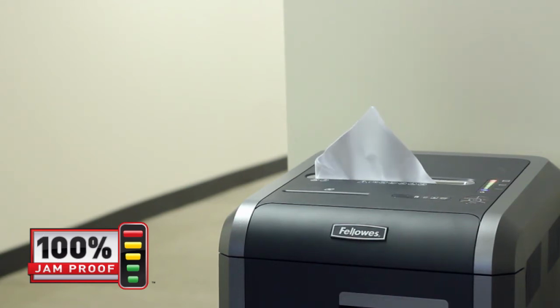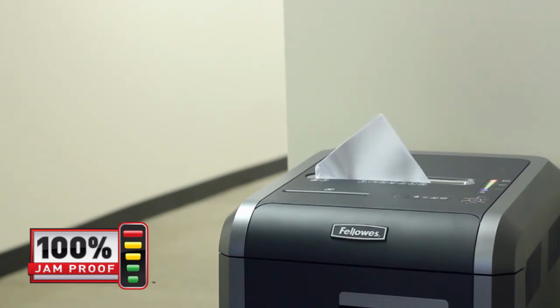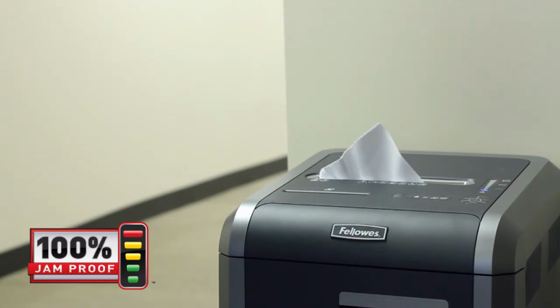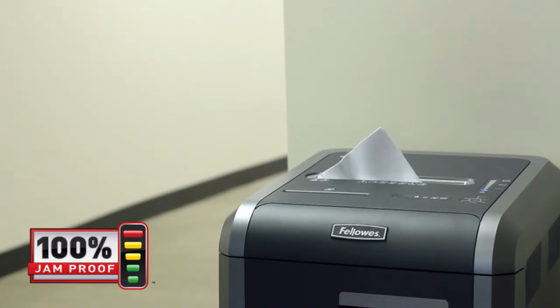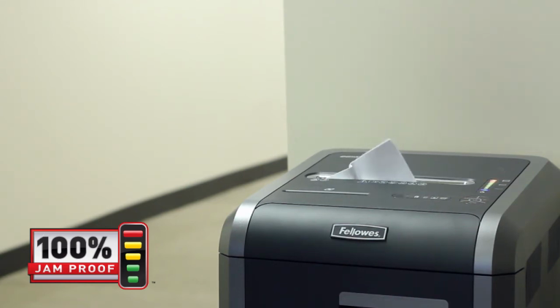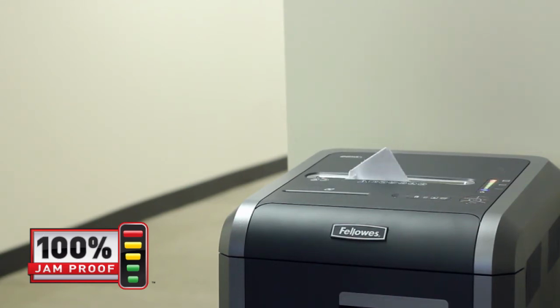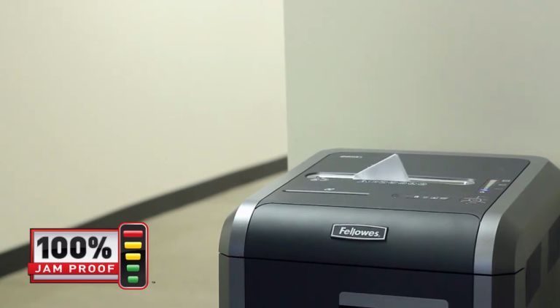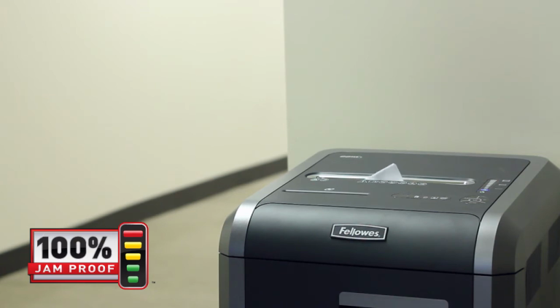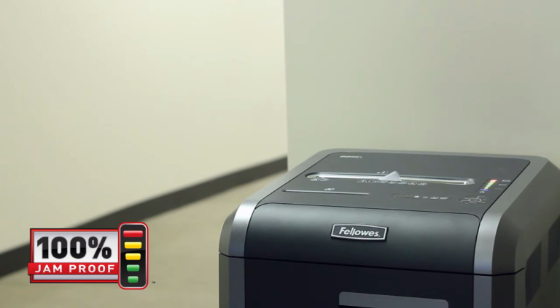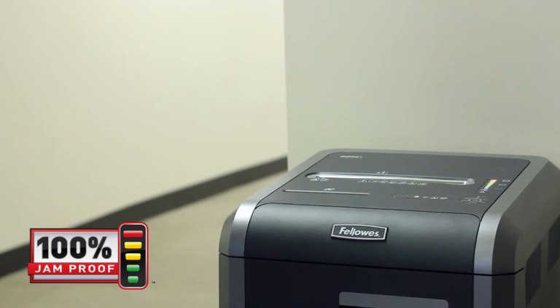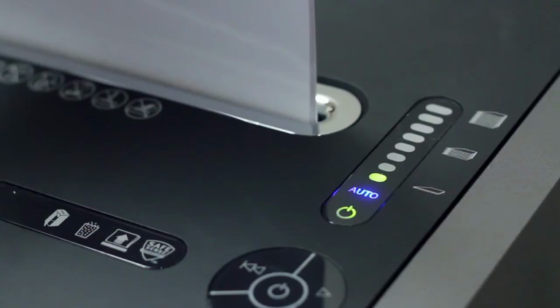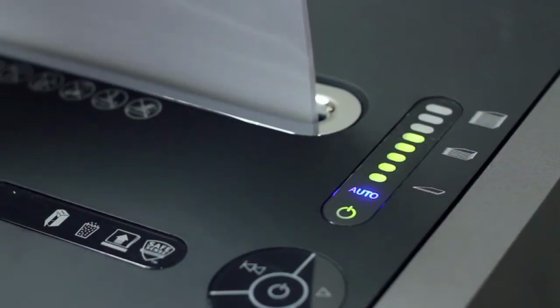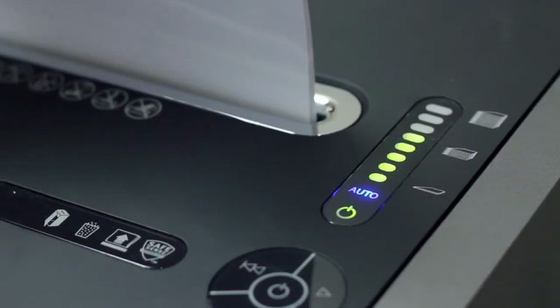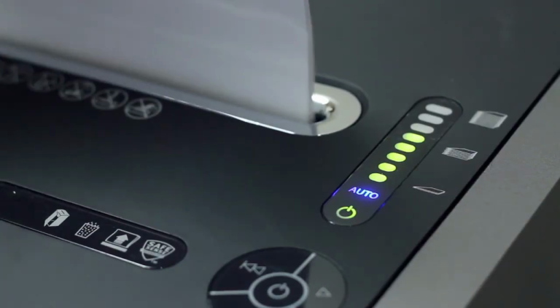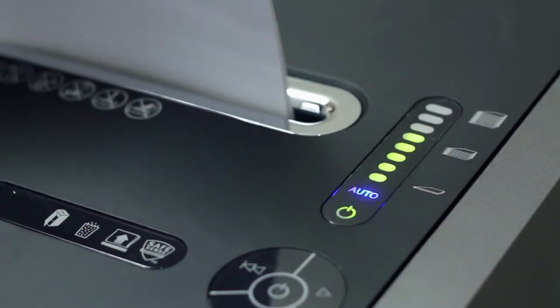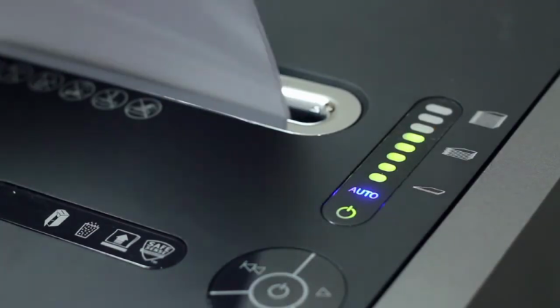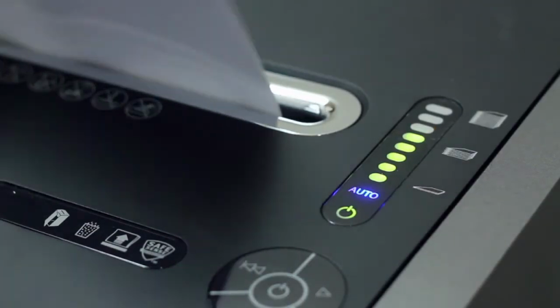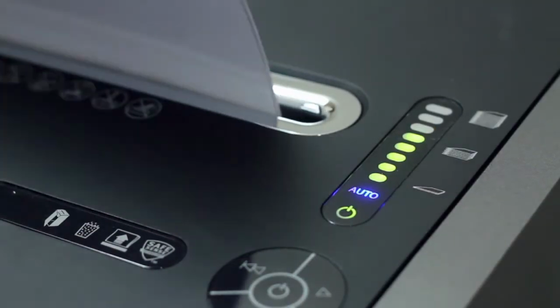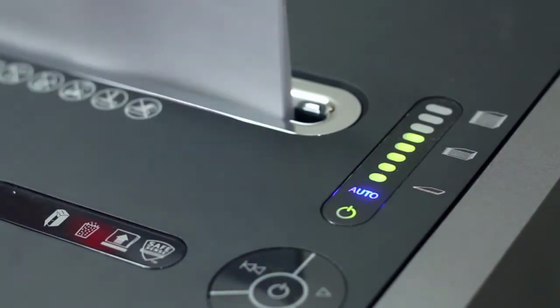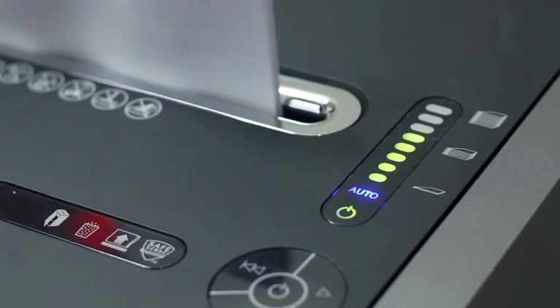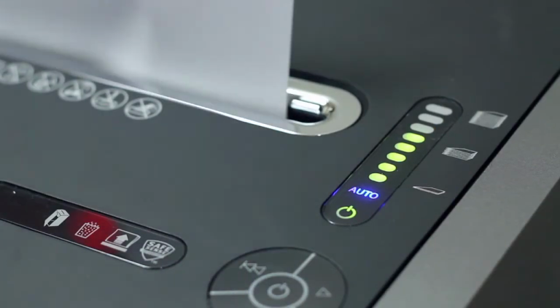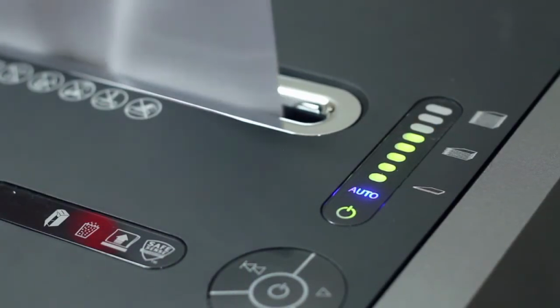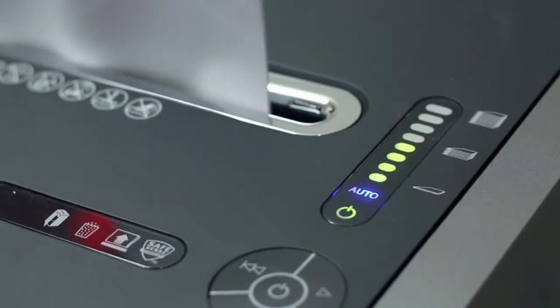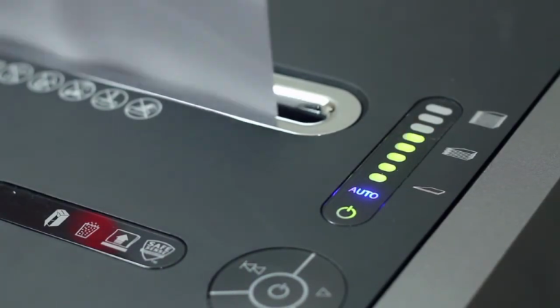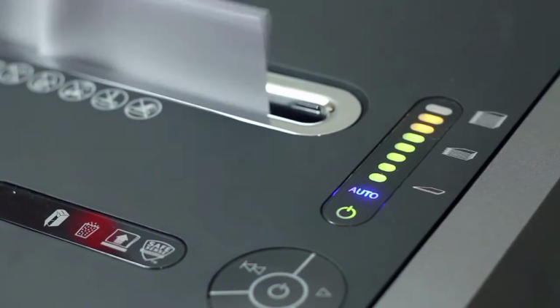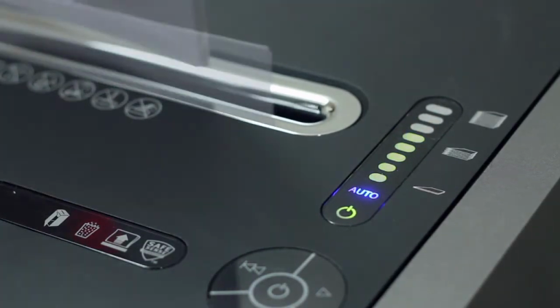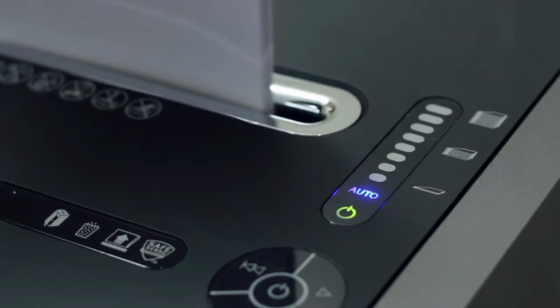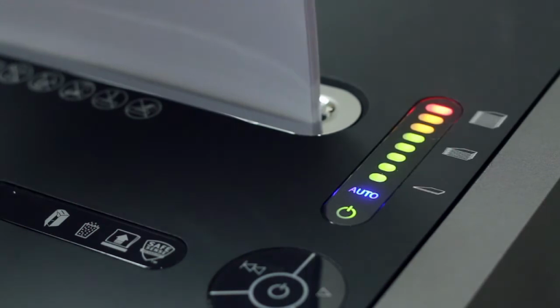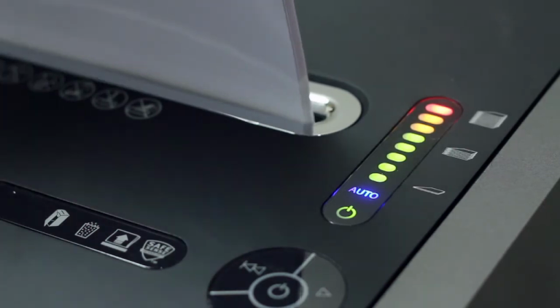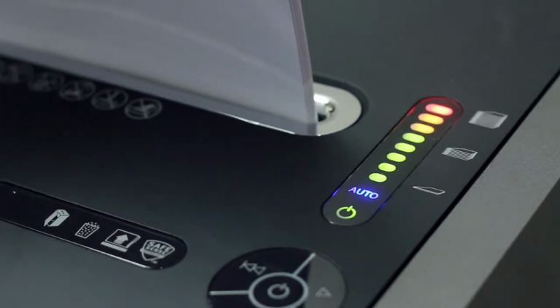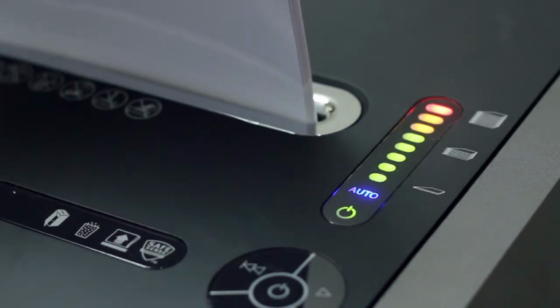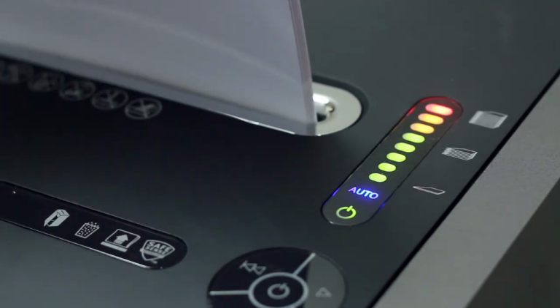Just watch the light bar to maximize productivity. Green to yellow gives you the feedback that you are shredding within the recommended capacity, while red means you are over the sheet limit.